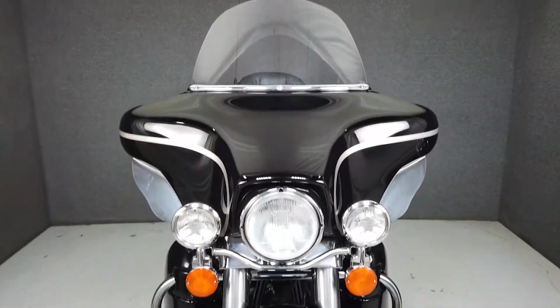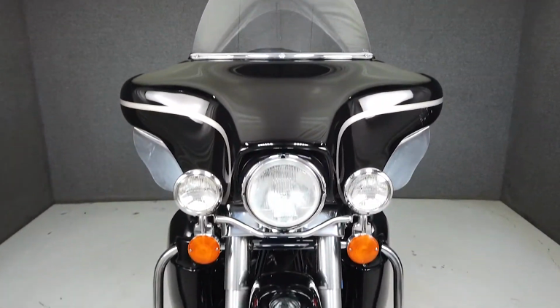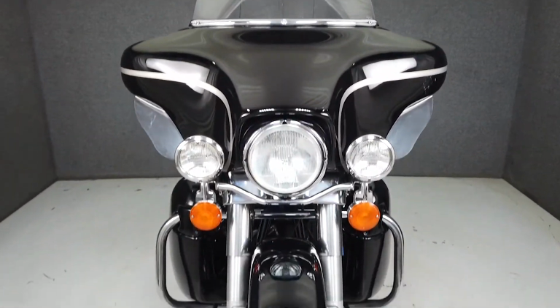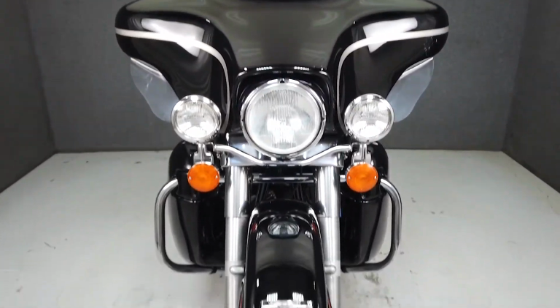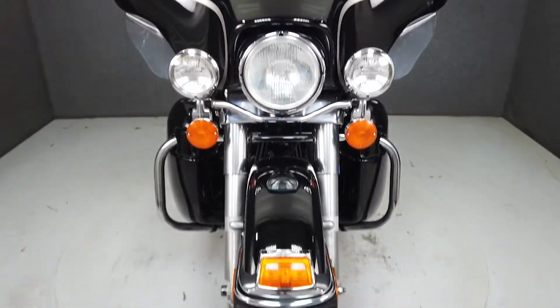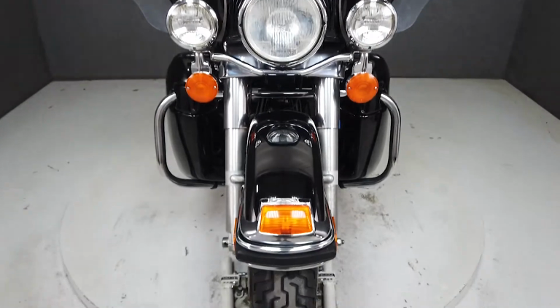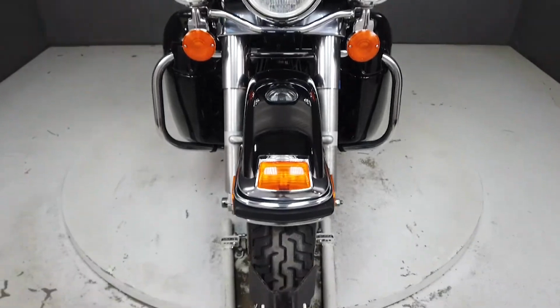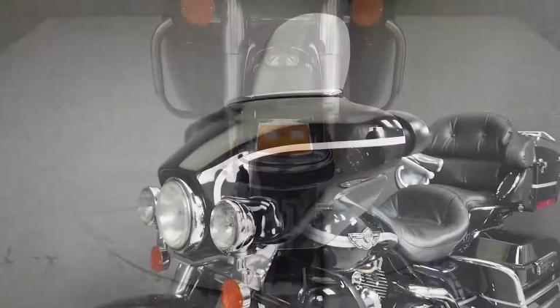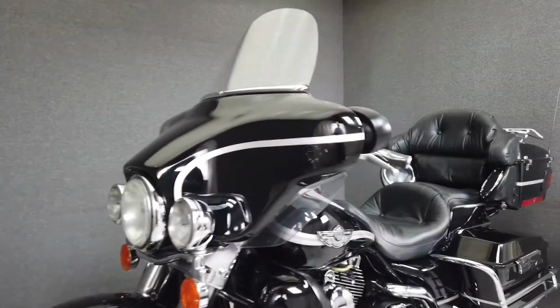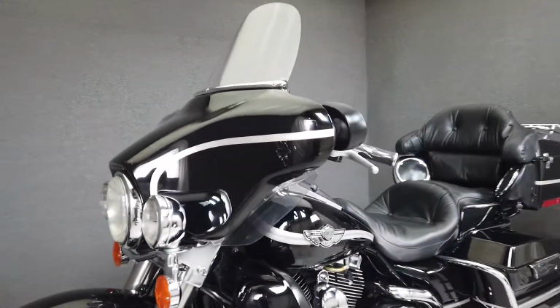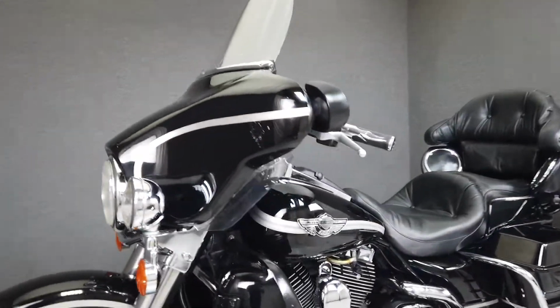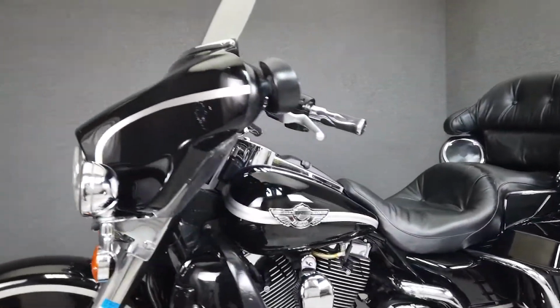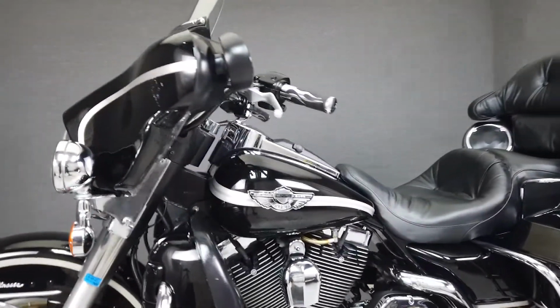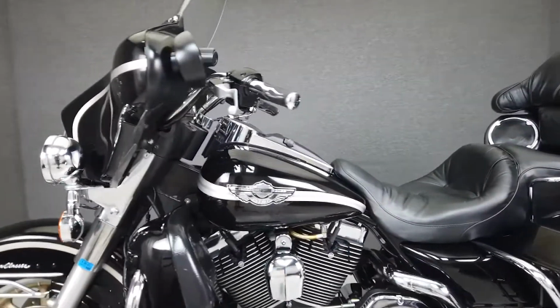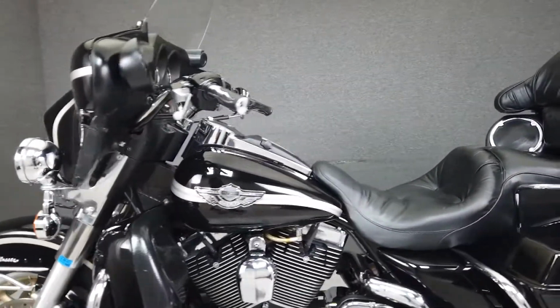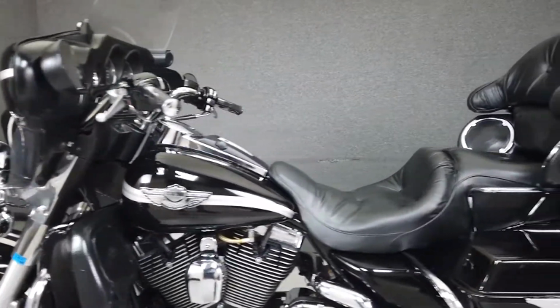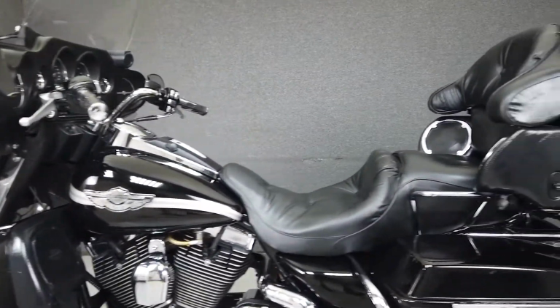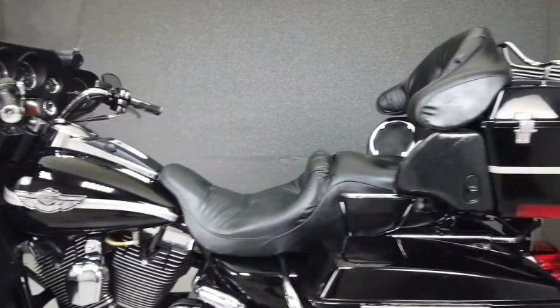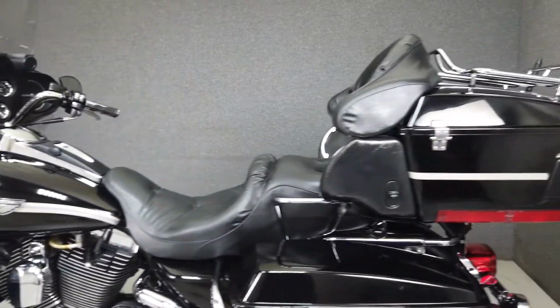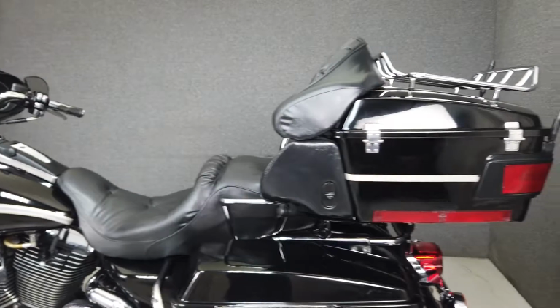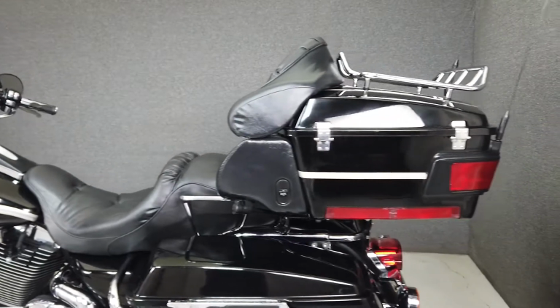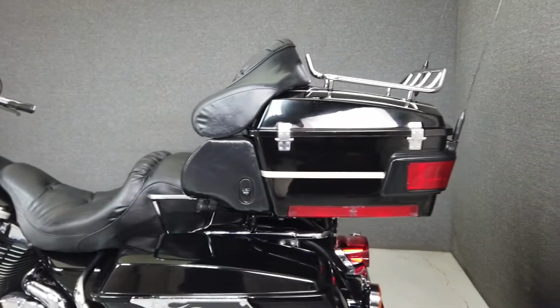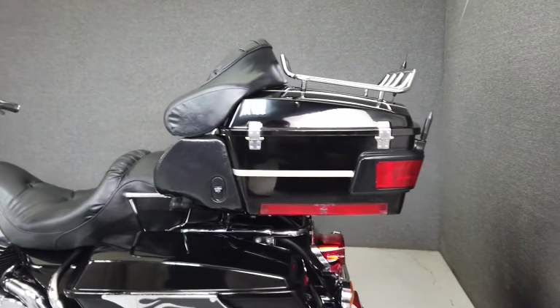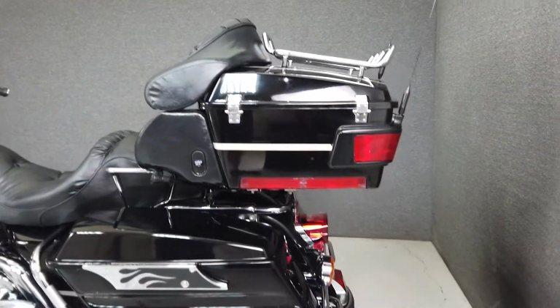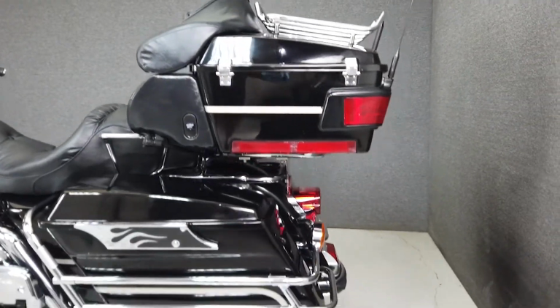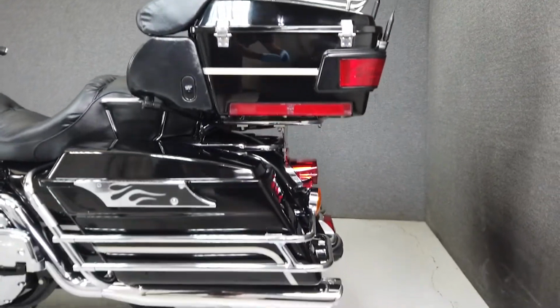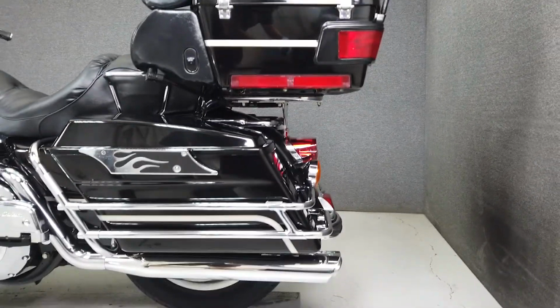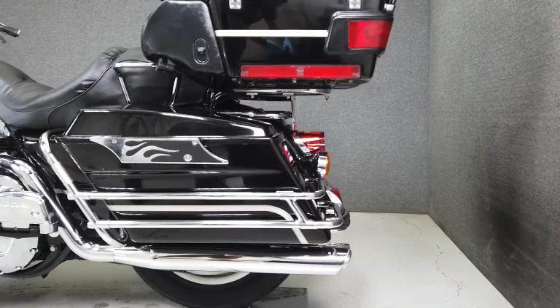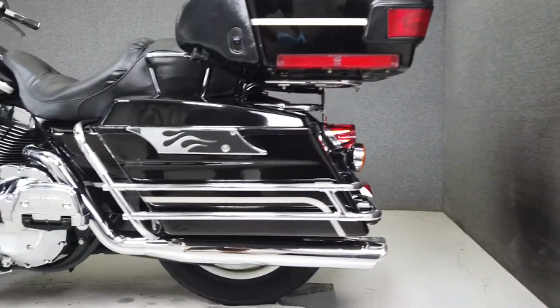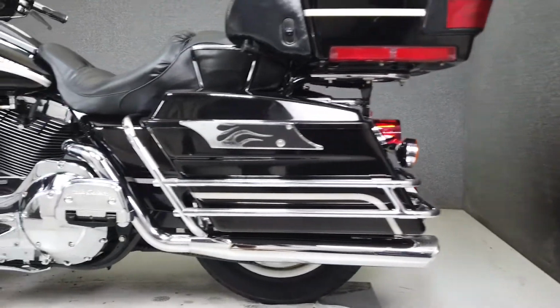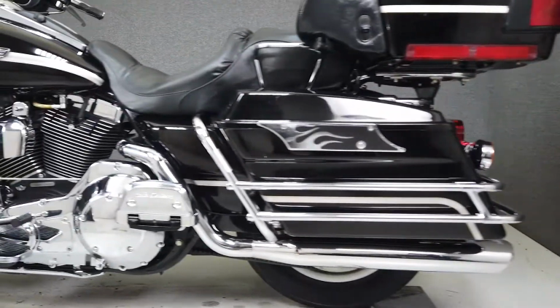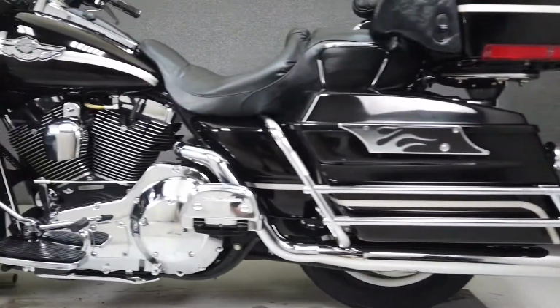From the factory it comes equipped with a multi-function four-speaker stereo system and cruise control. The Electra Glide has been the standard in American-made touring bikes for a while now, and with good reason — comfort, style, a powerful motor, and a plush suspension.